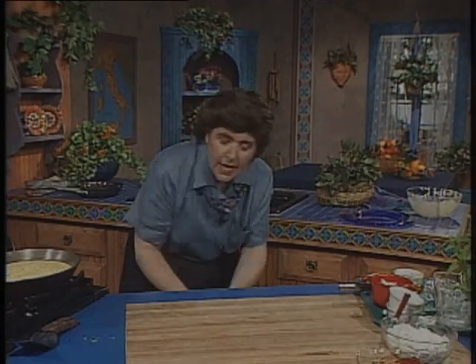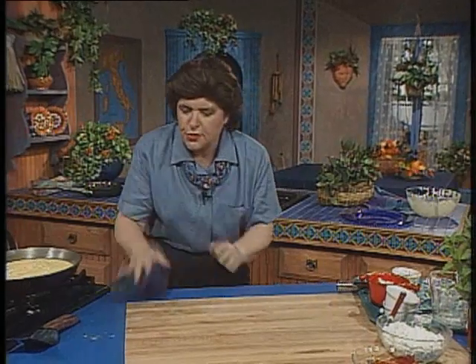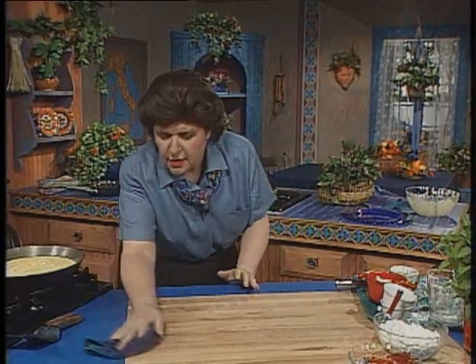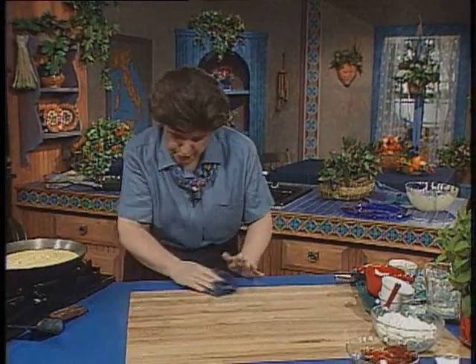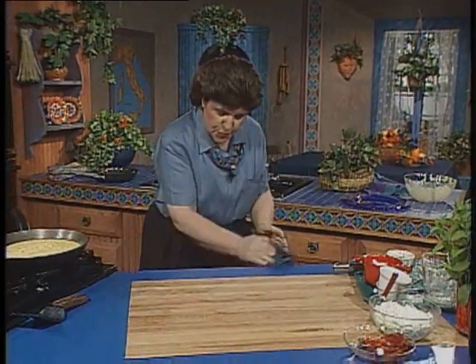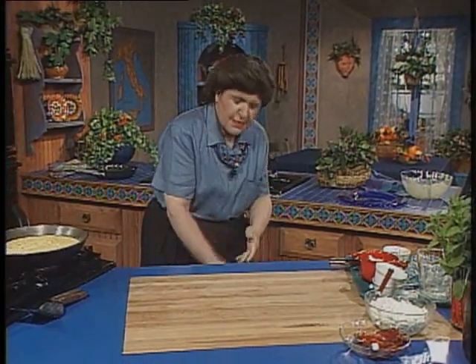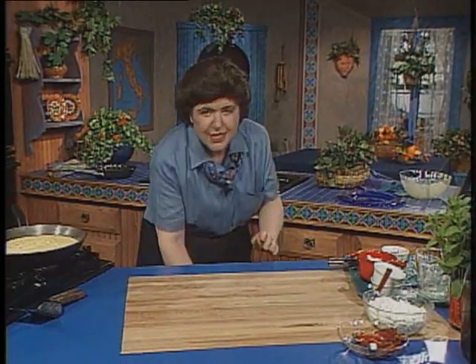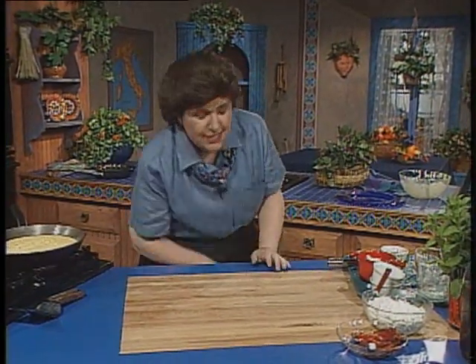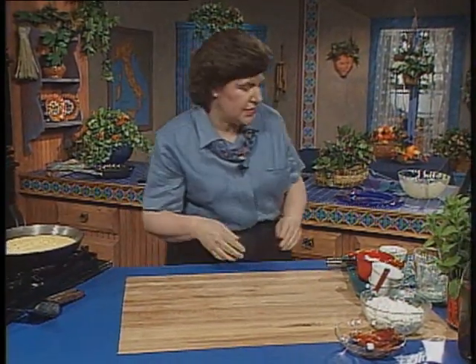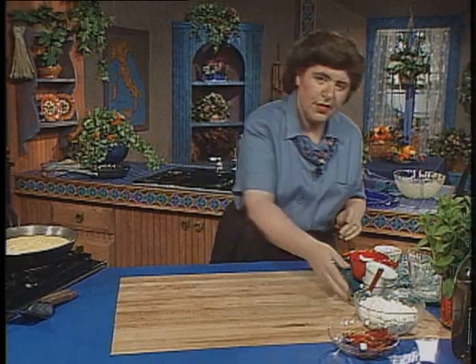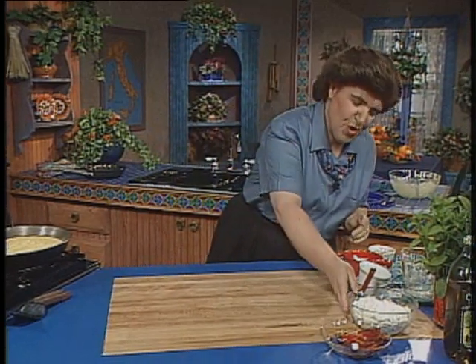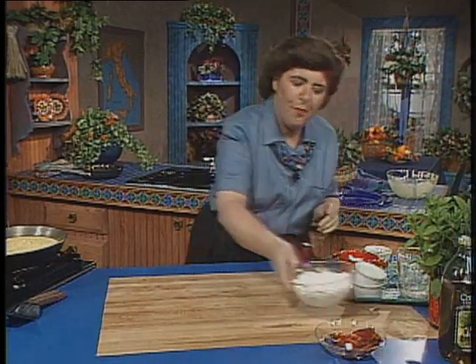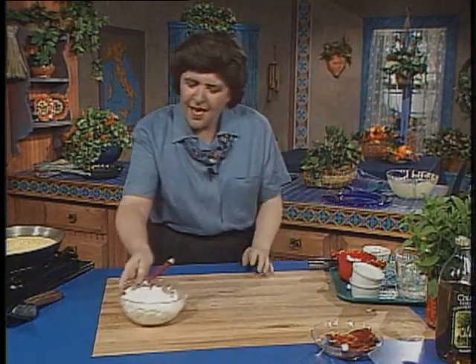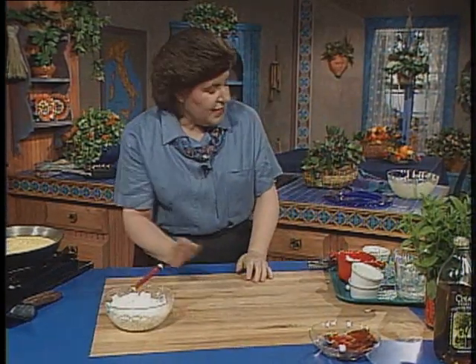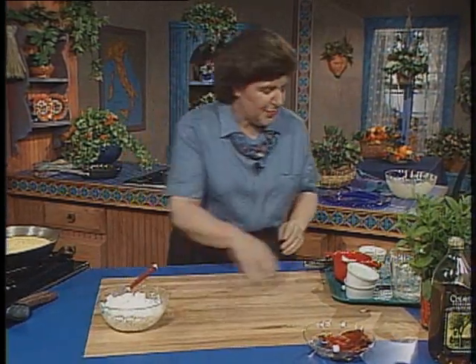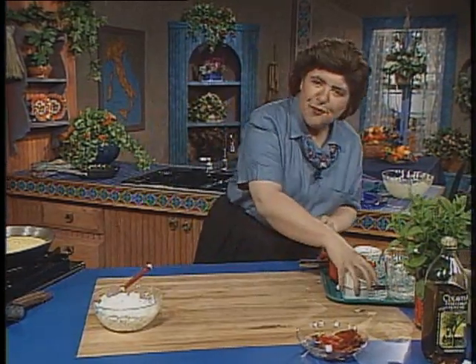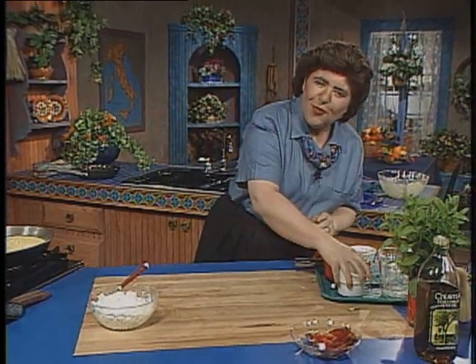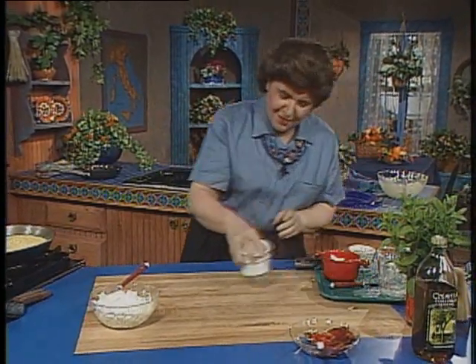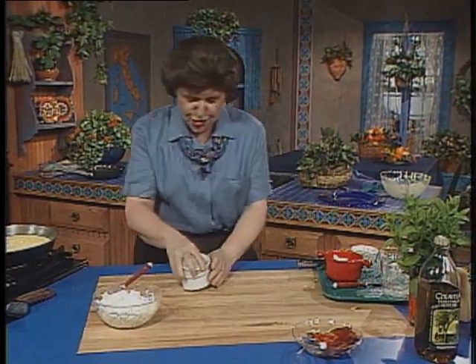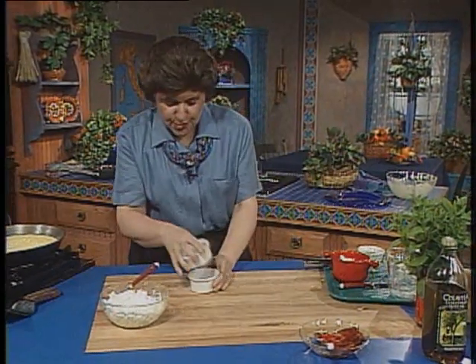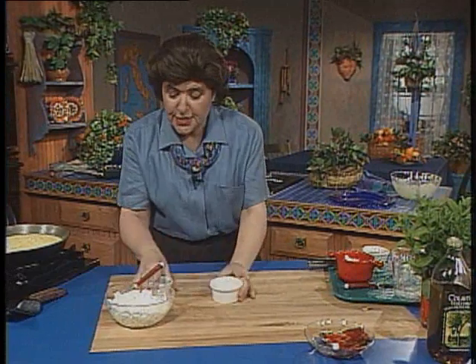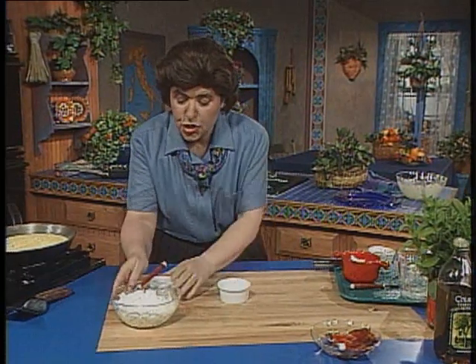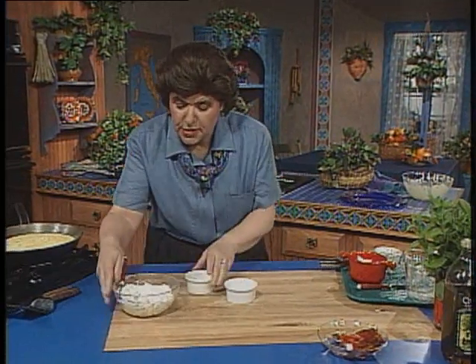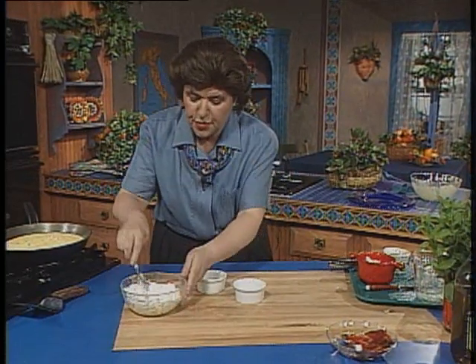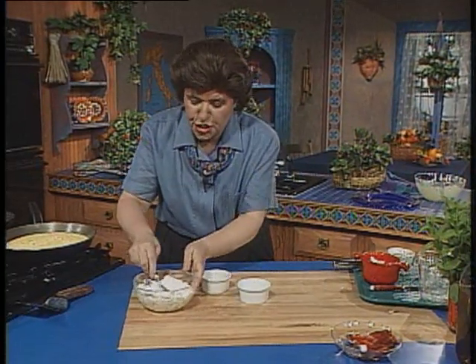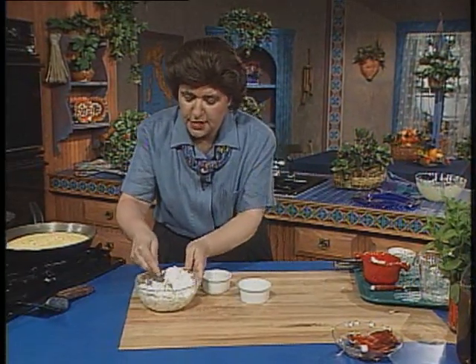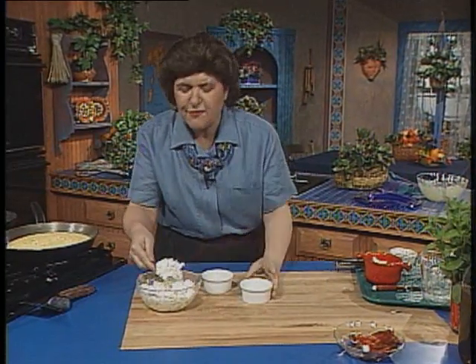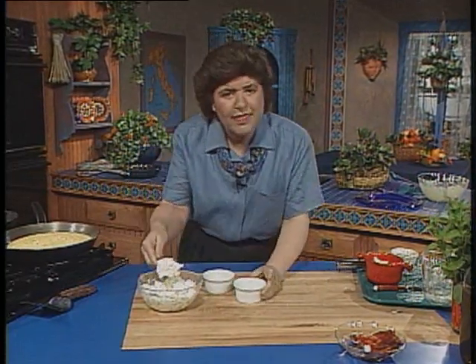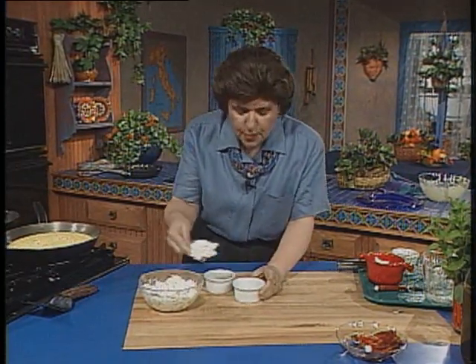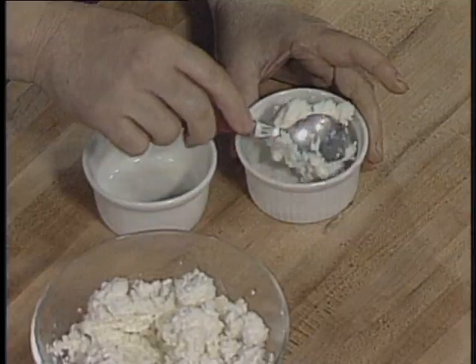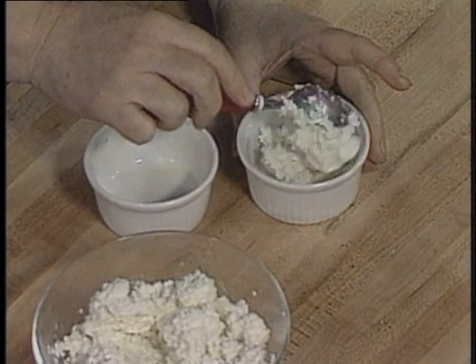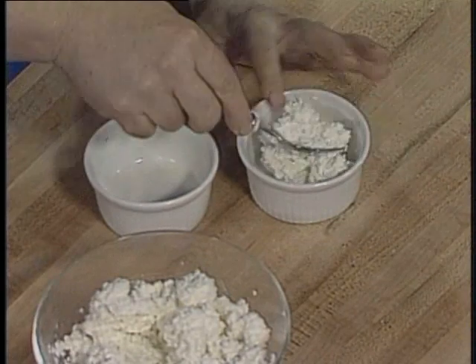I'm going to do something else for you that is really not only a classic from Sicily, but also from home. This is something that my grandmother always loved to do — she would just take scoops of ricotta cheese and fry them in a little butter and olive oil.